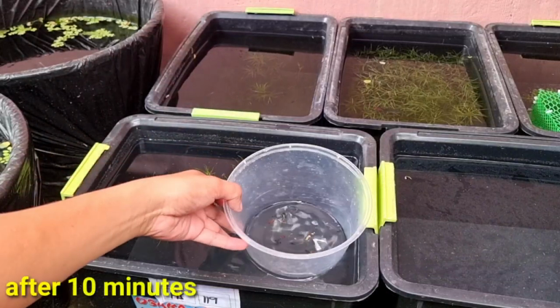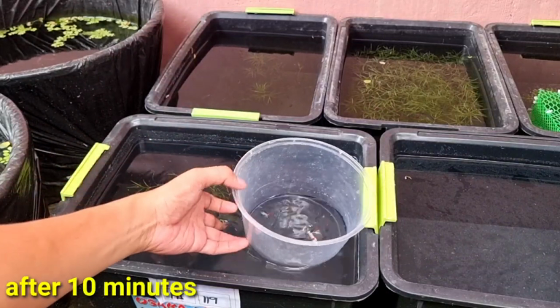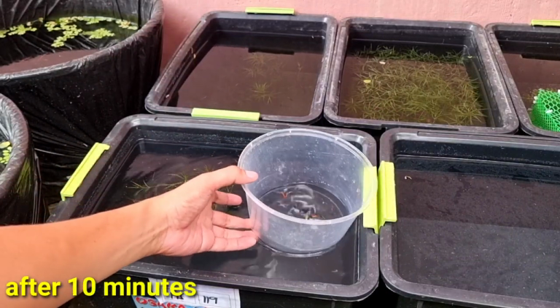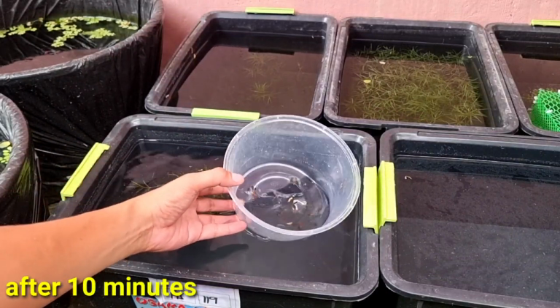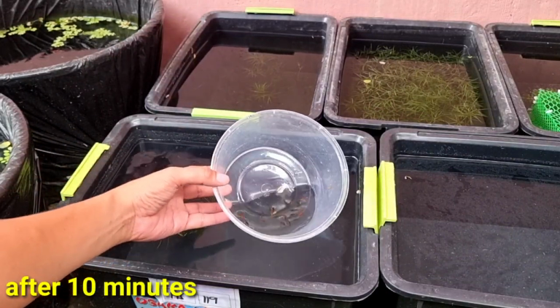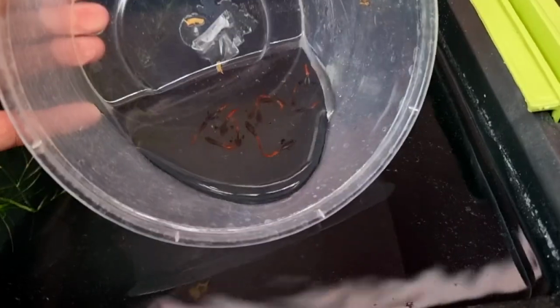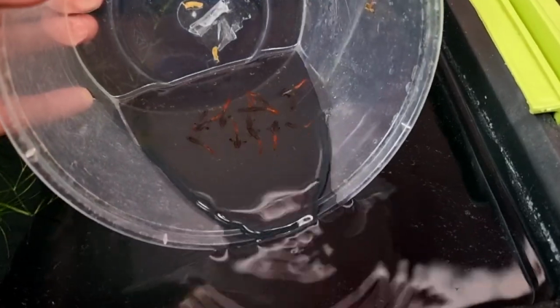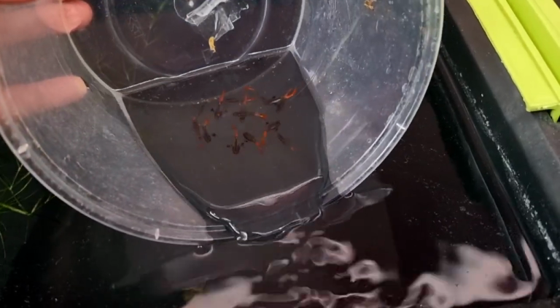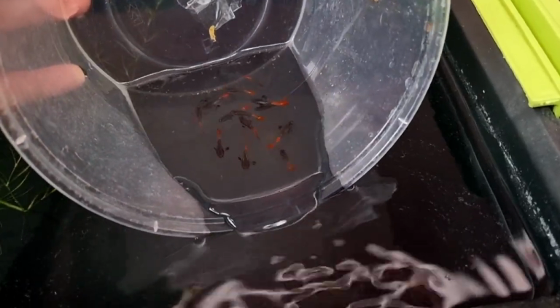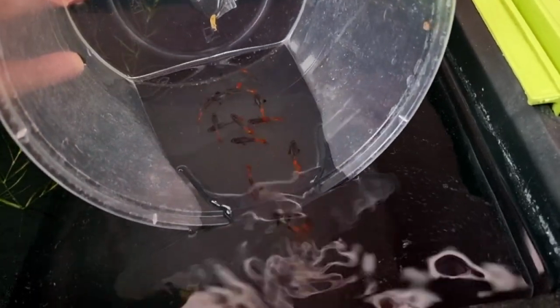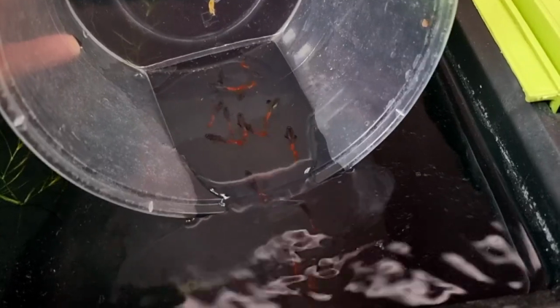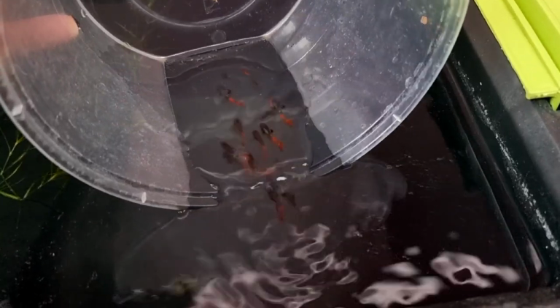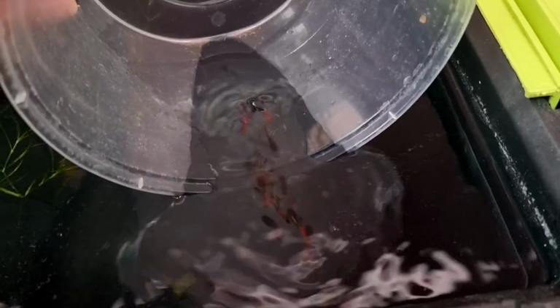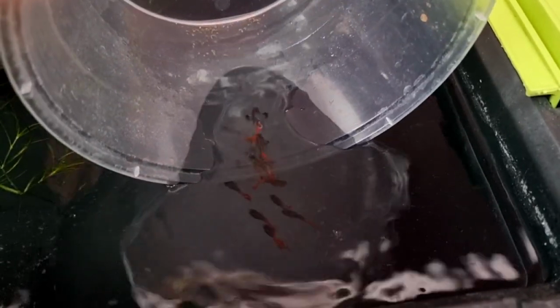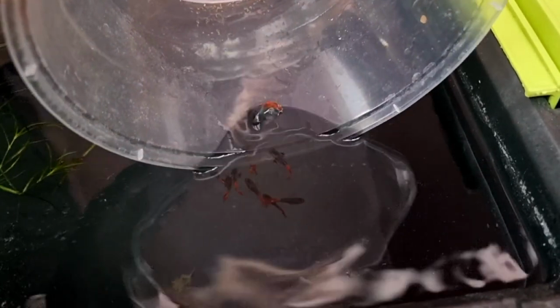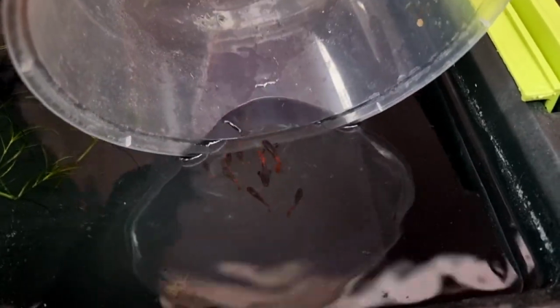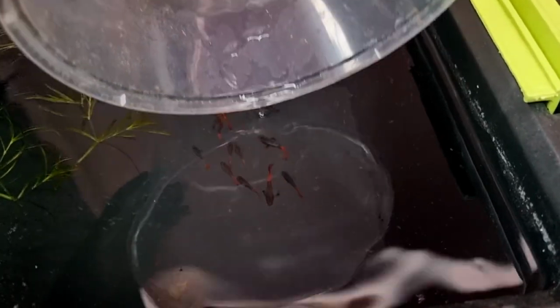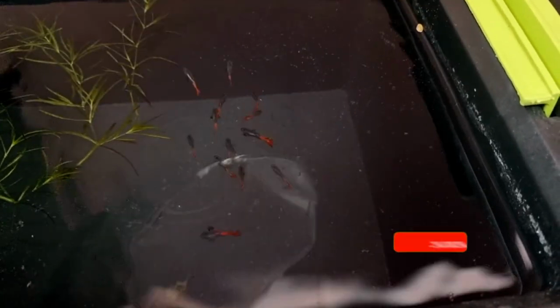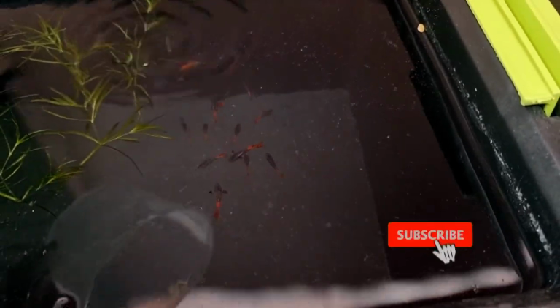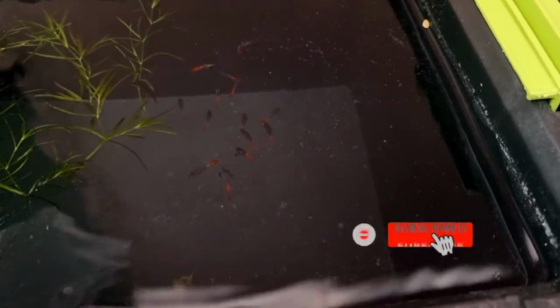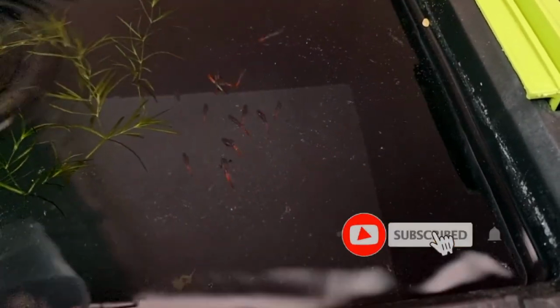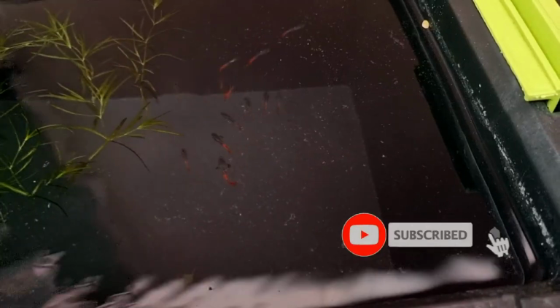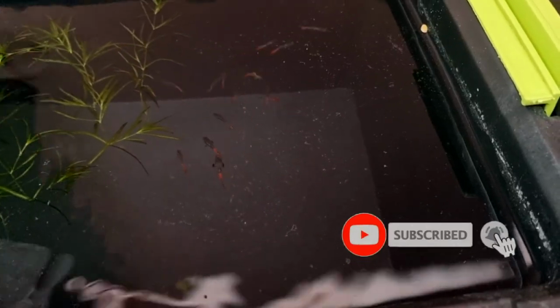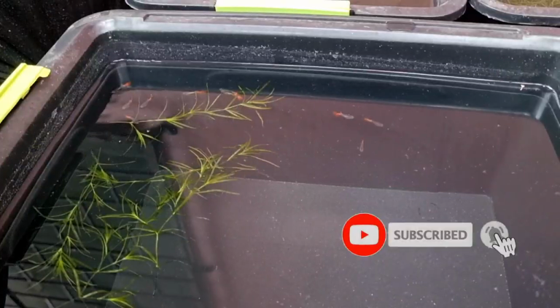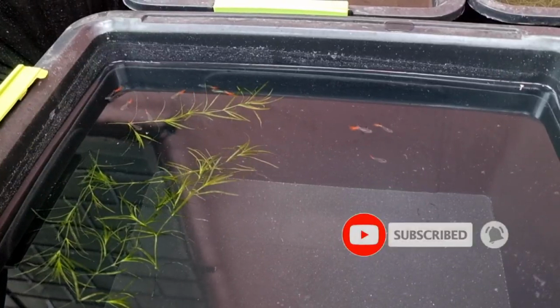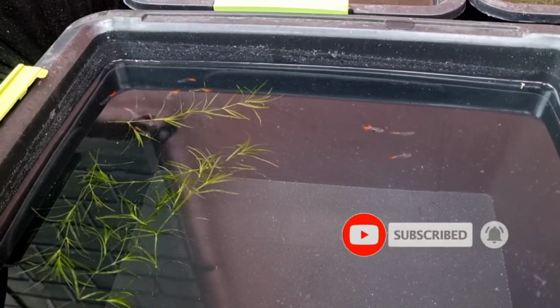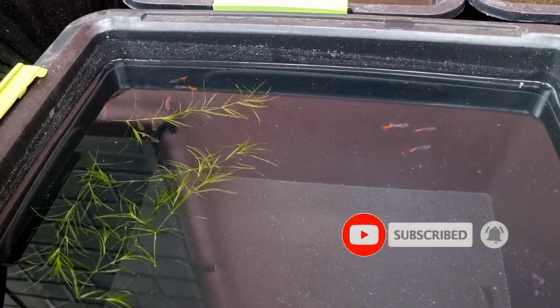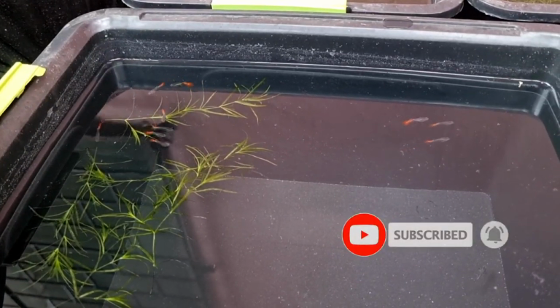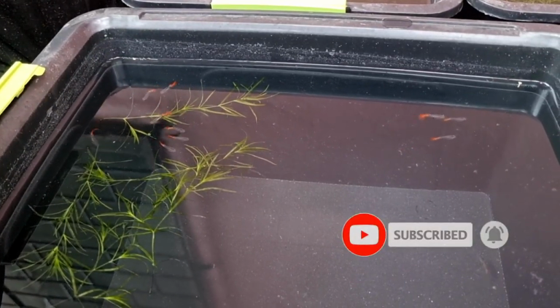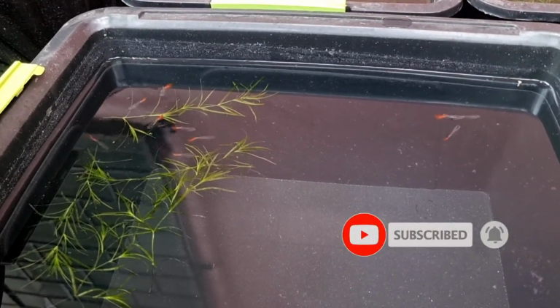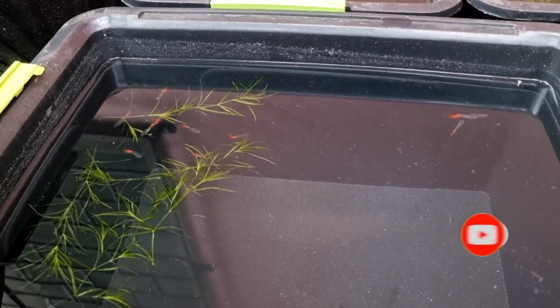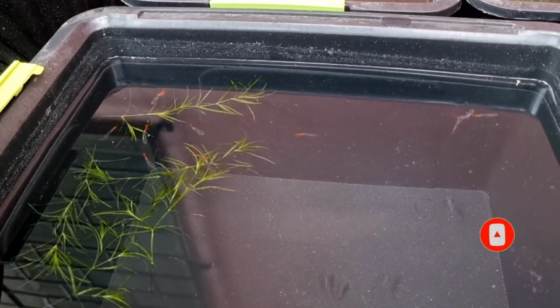Next time, I will update about these guppies and hopefully they will develop very well. Thank you!